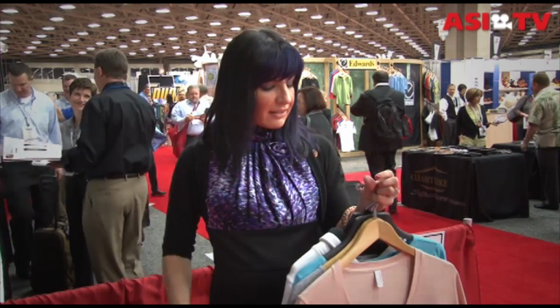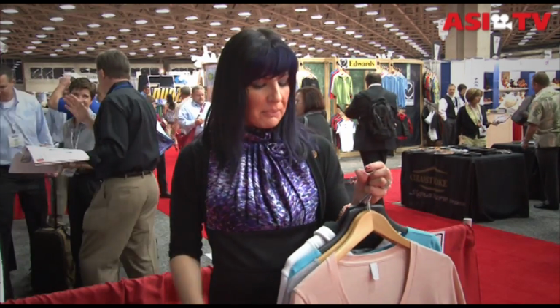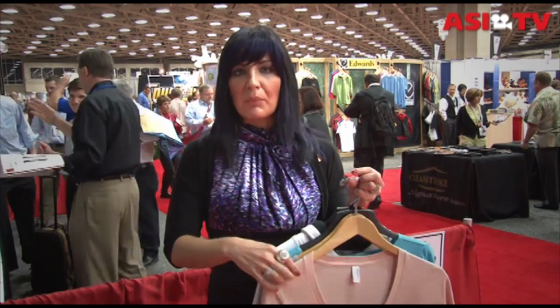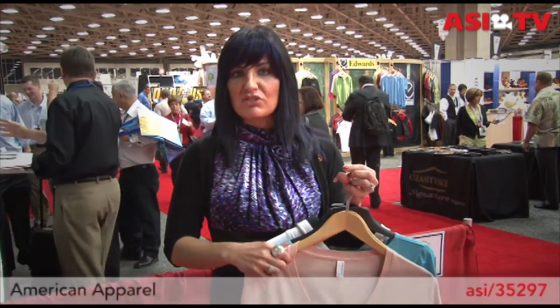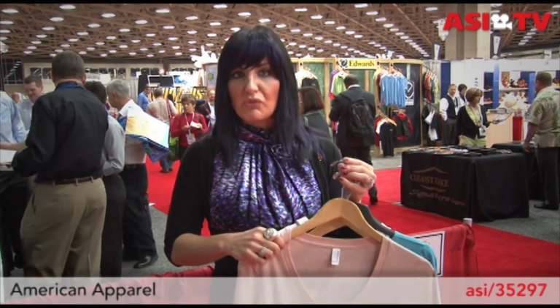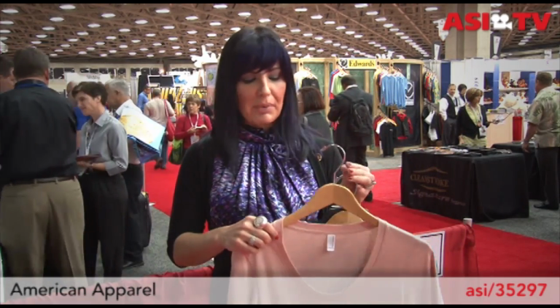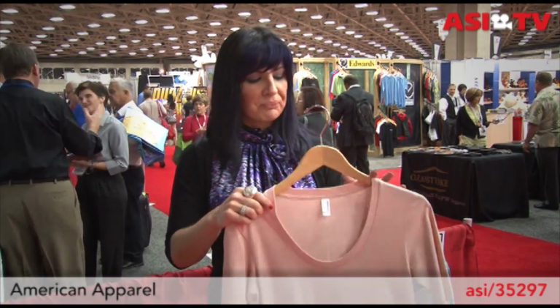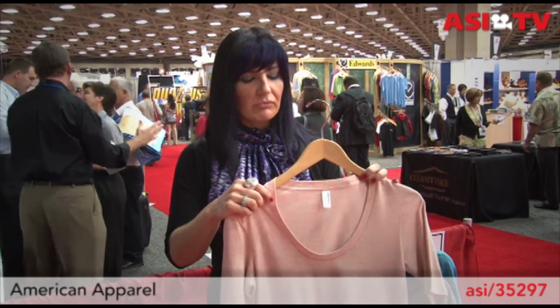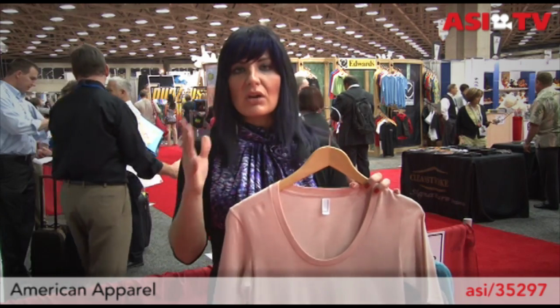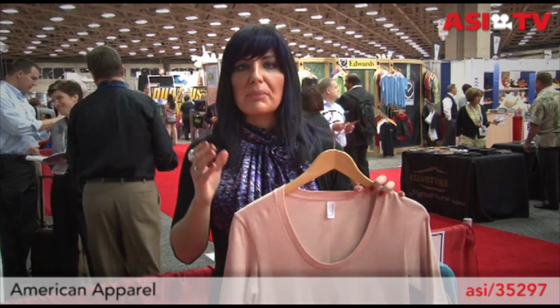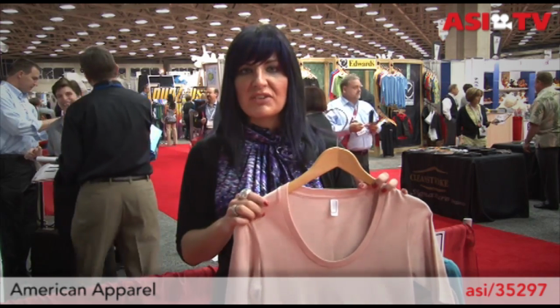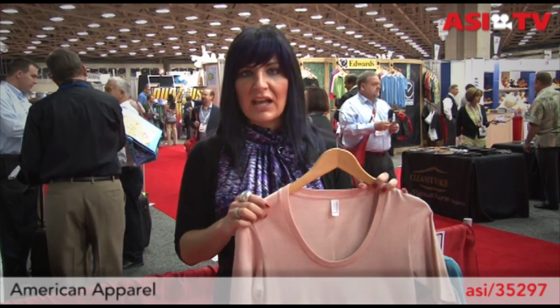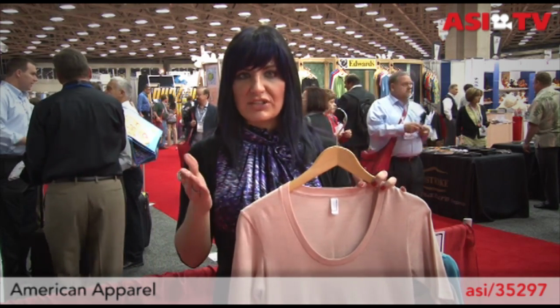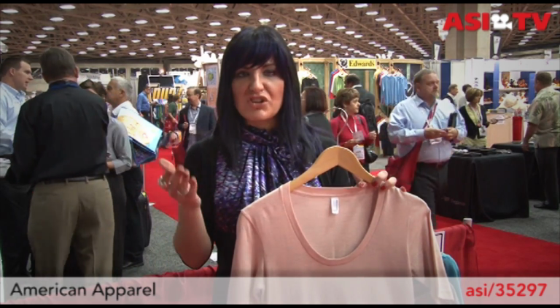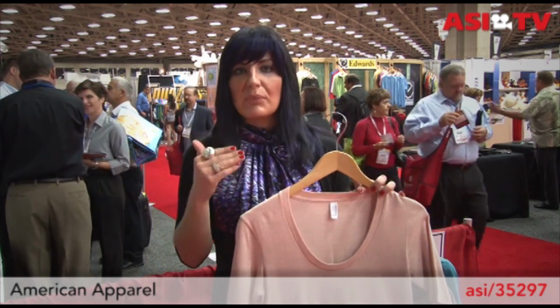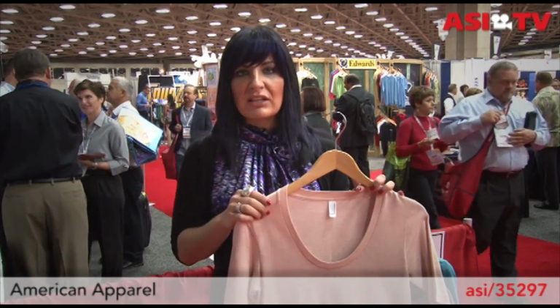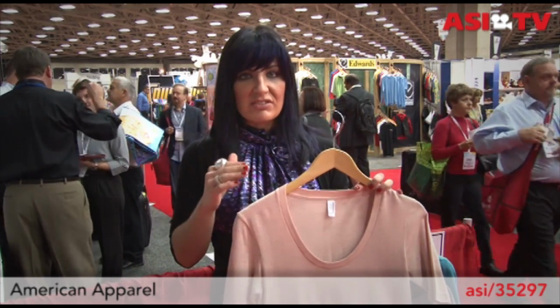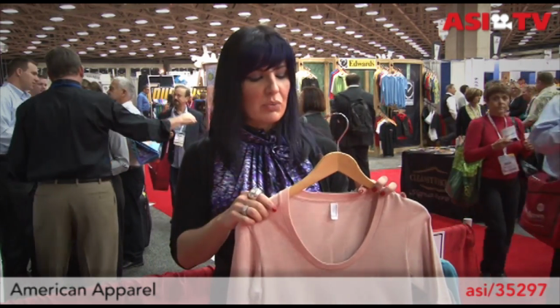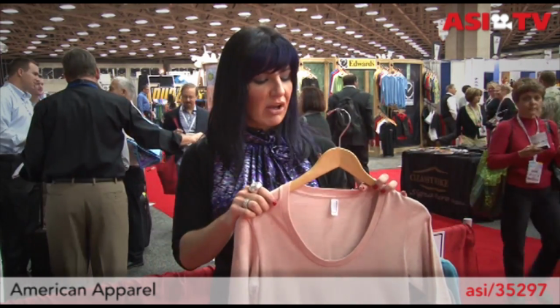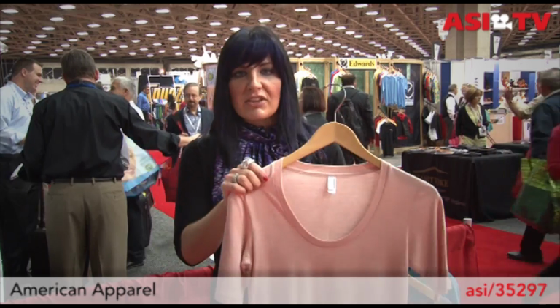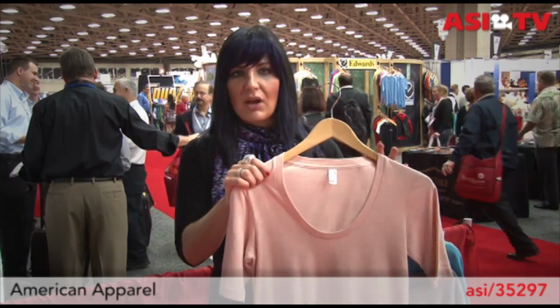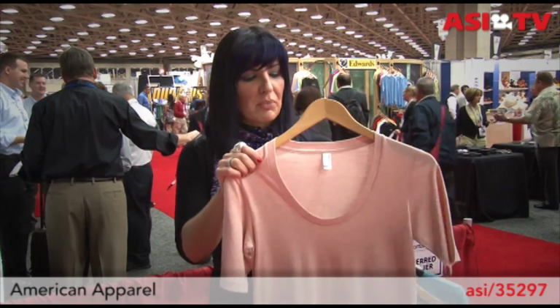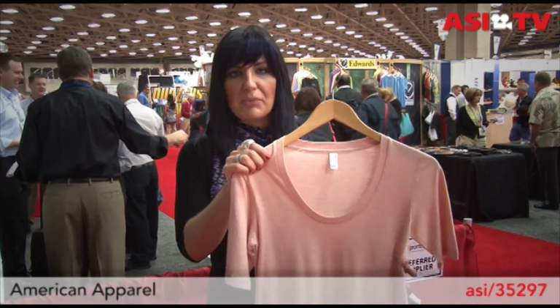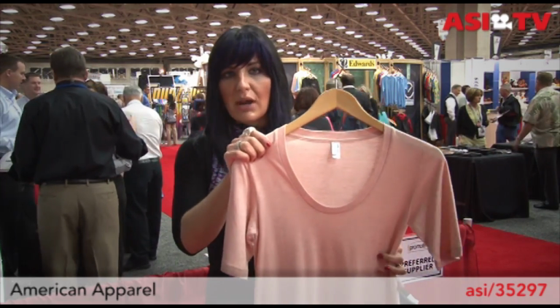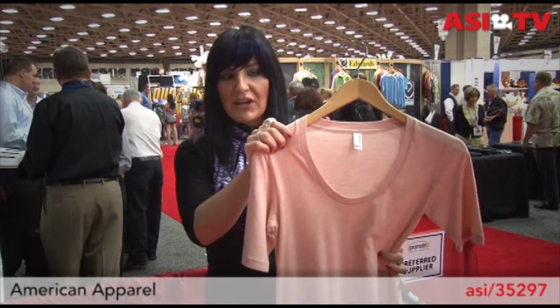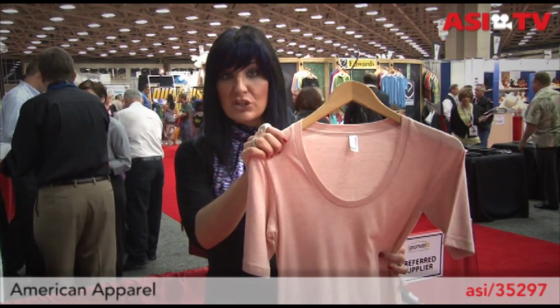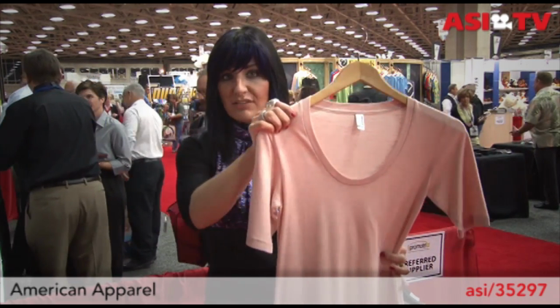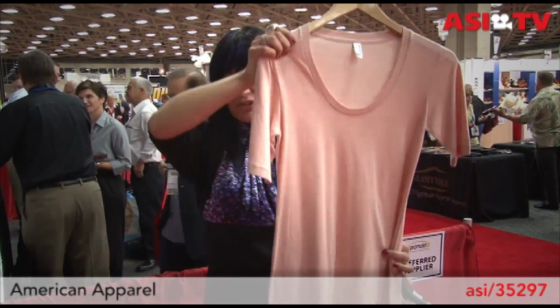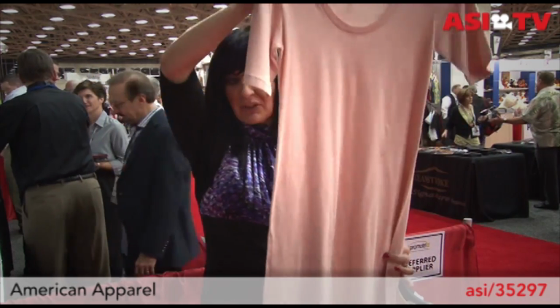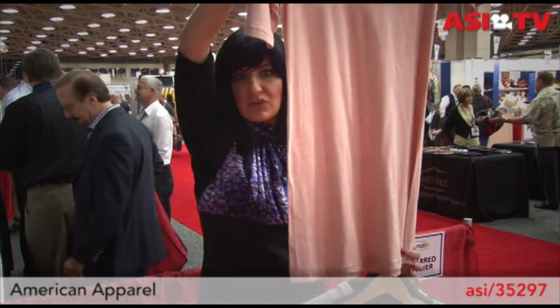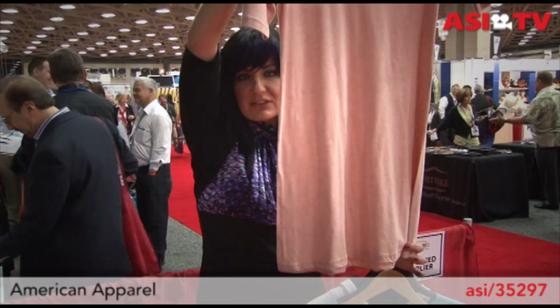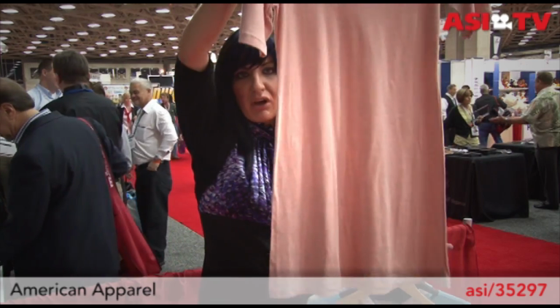Next up, I've got a couple of pieces to show you from American Apparel. American Apparel is always on the cutting edge of retail fashion, and they bring that into this industry, which we love. This piece you might have seen before — it's a t-shirt dress, so let me just bring it up like this so you can see. It's quite long.